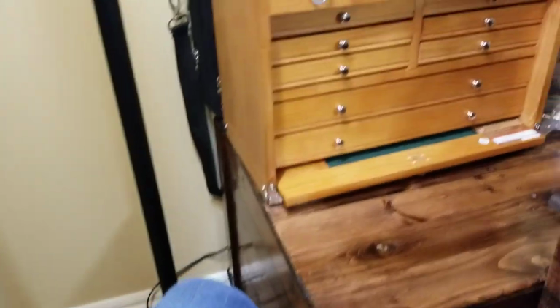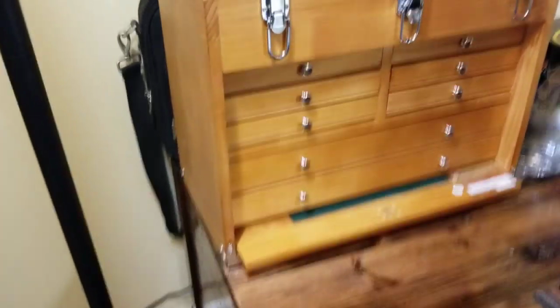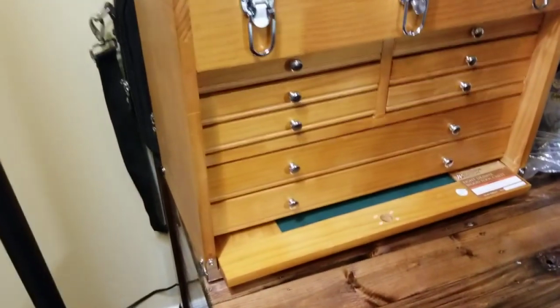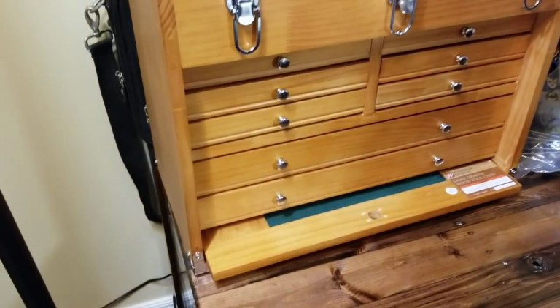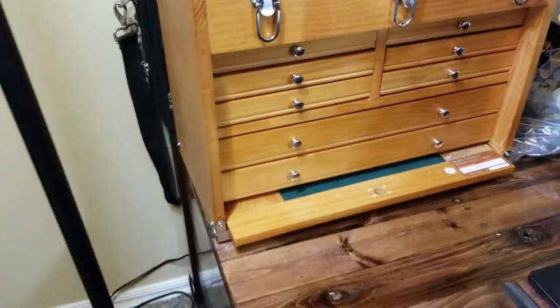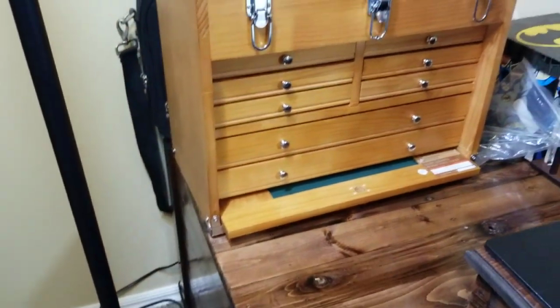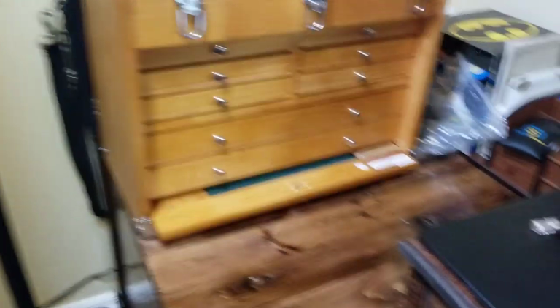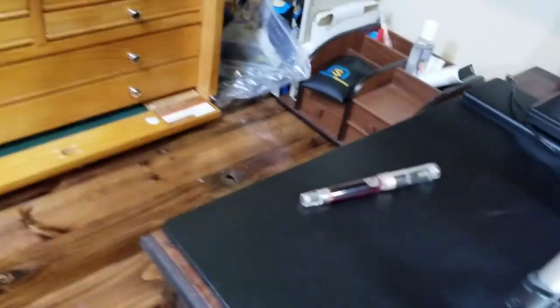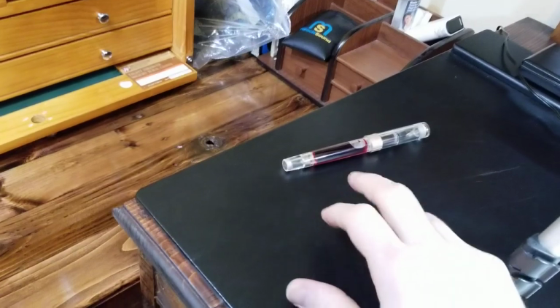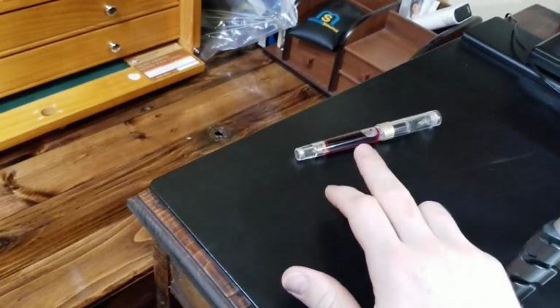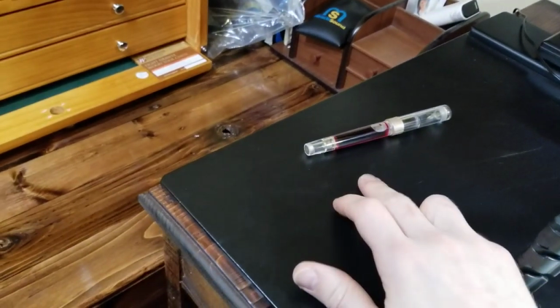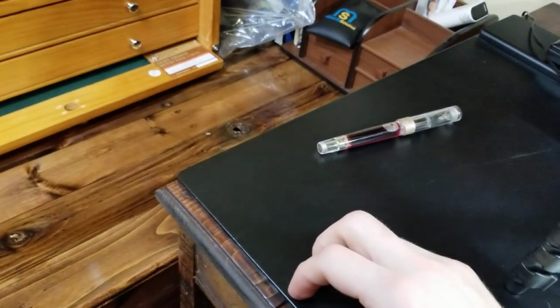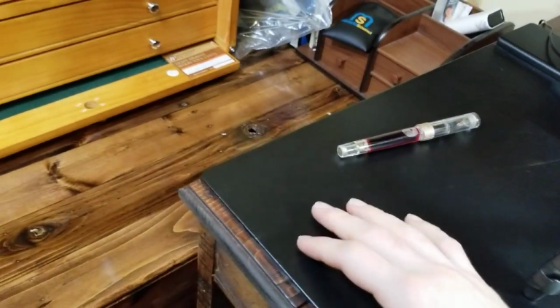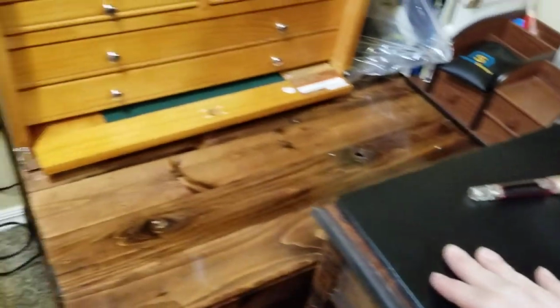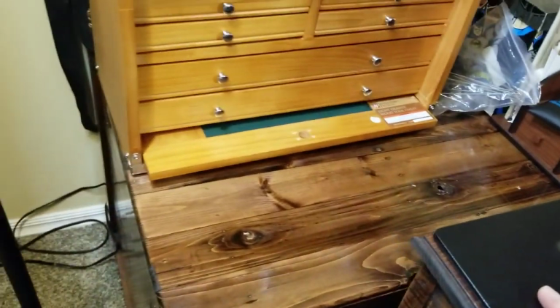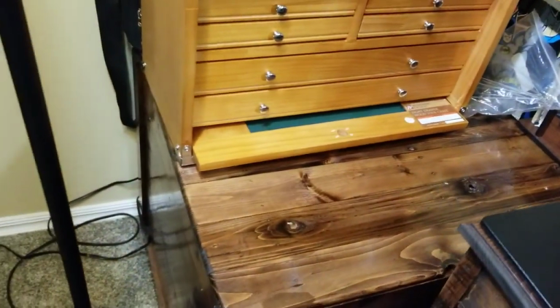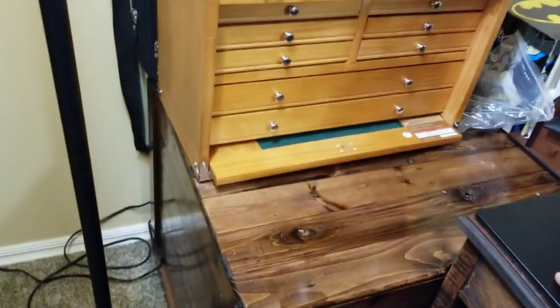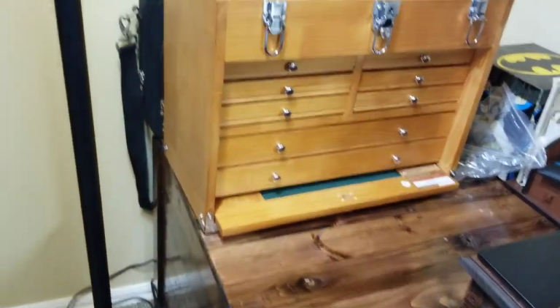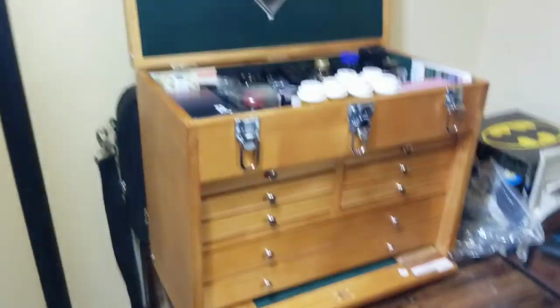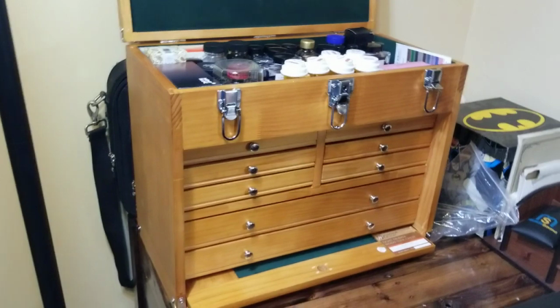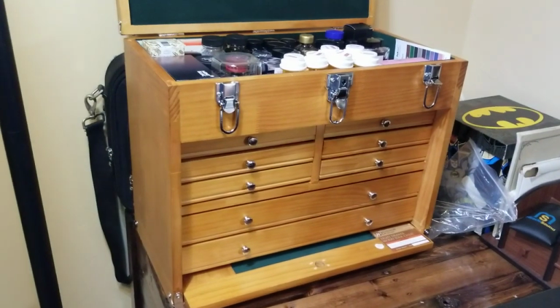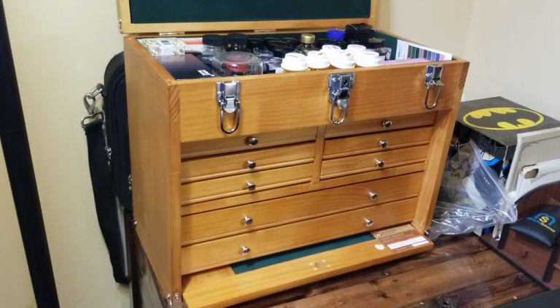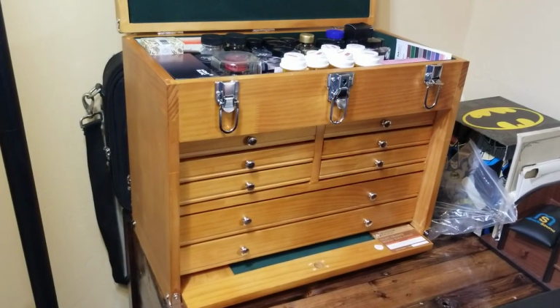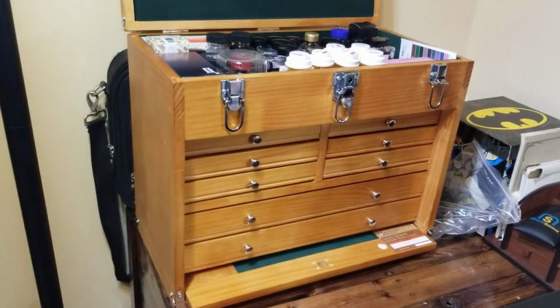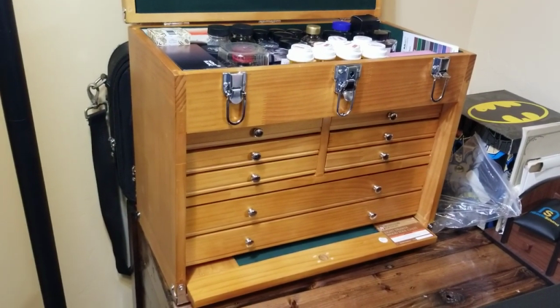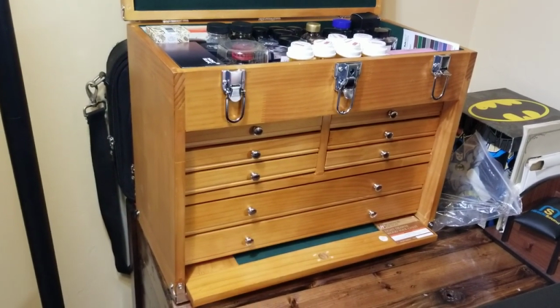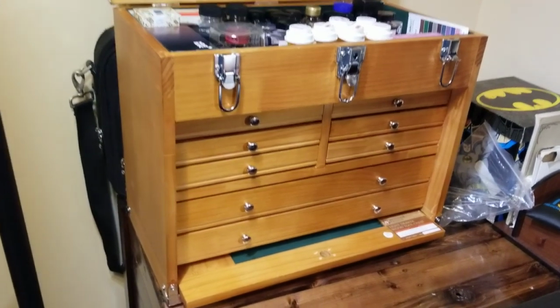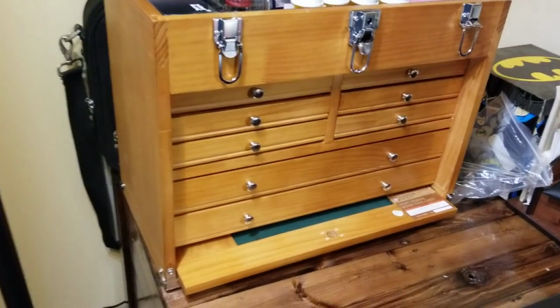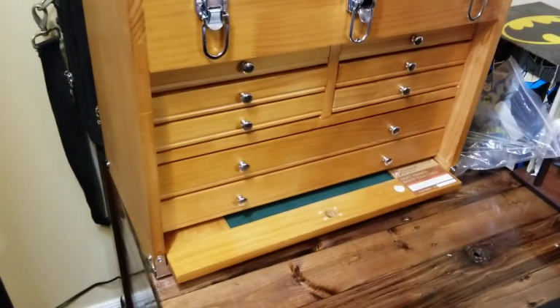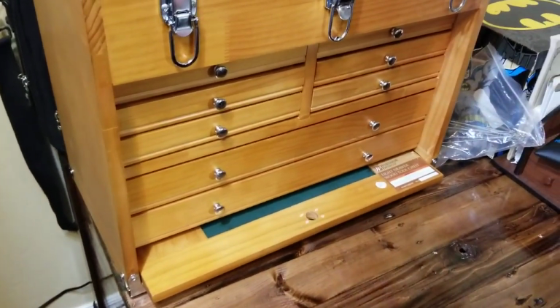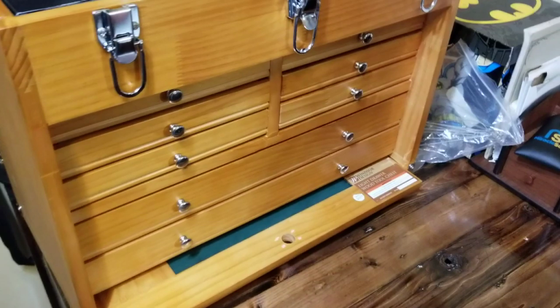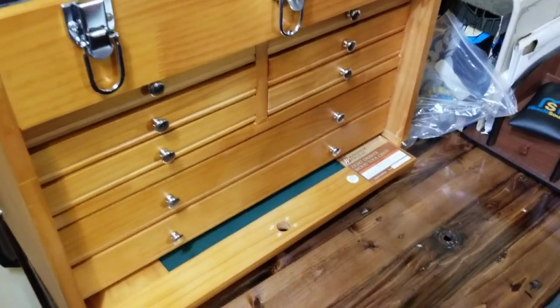Hello everyone. I just finished up my review on the Pin BBS 492 and I thought I would talk a little bit about pin storage again — haven't done a video on pin storage in a while.